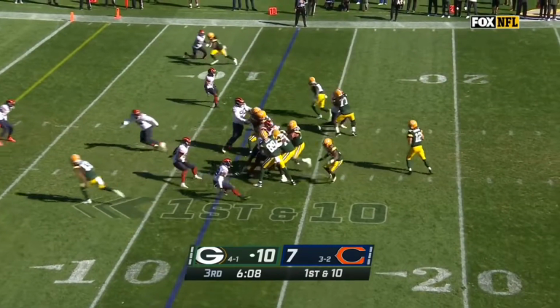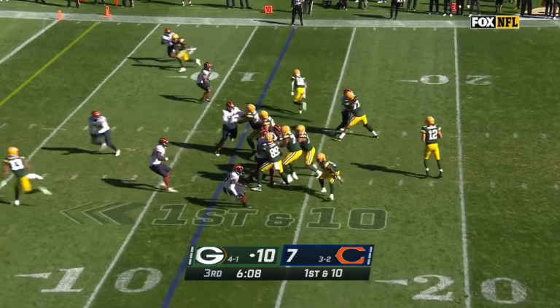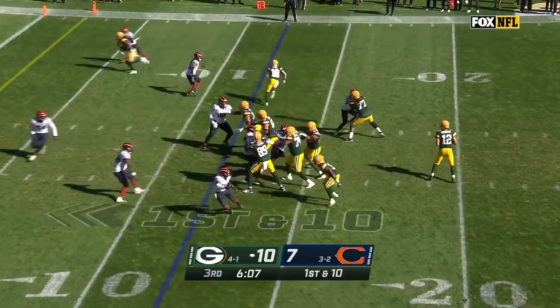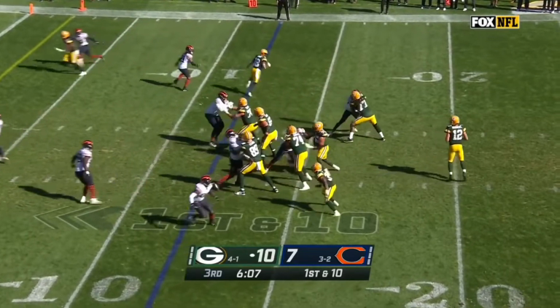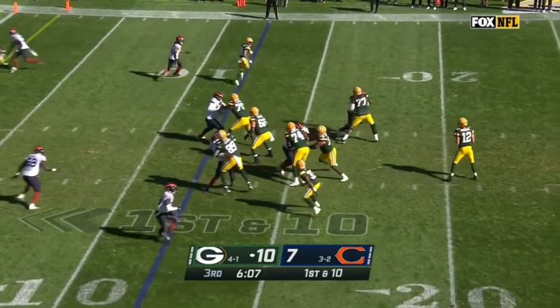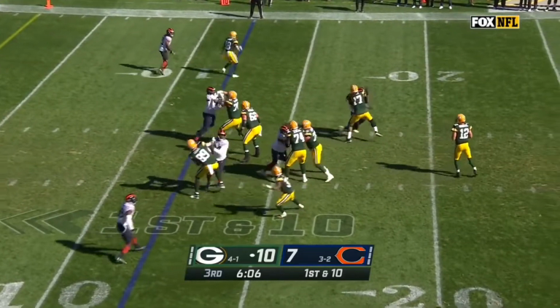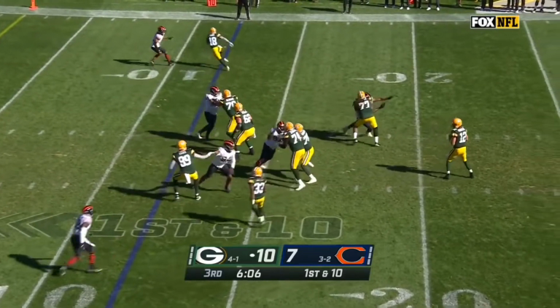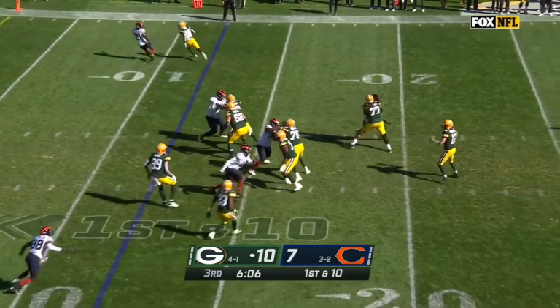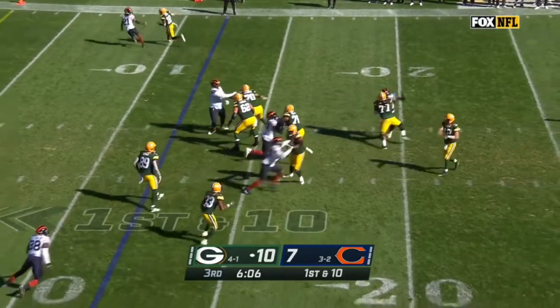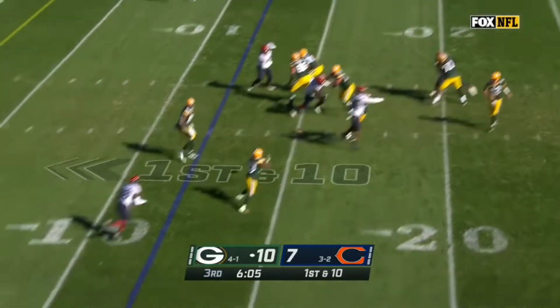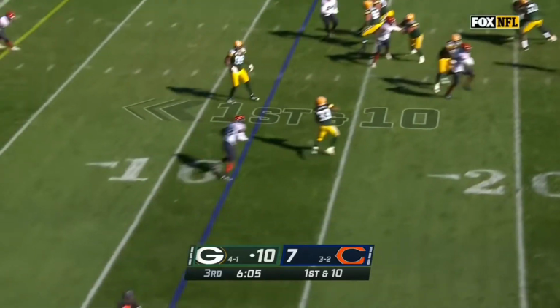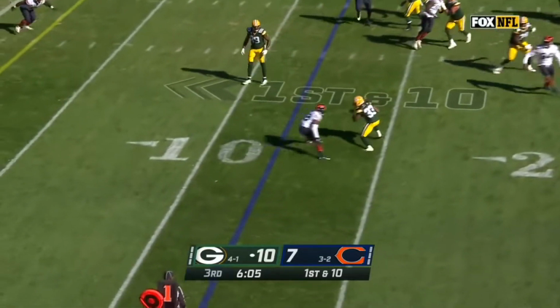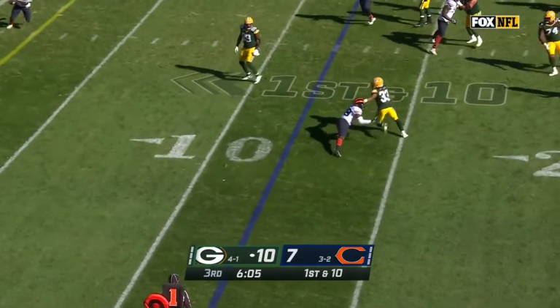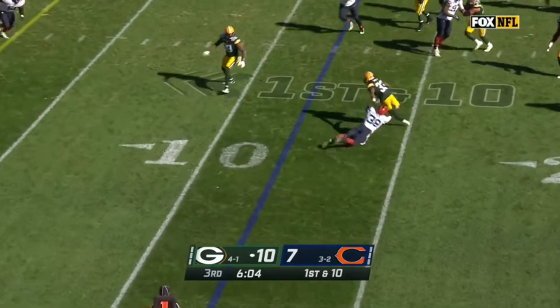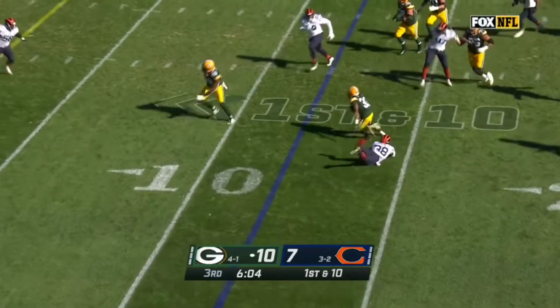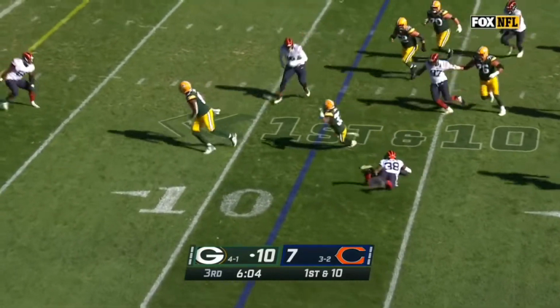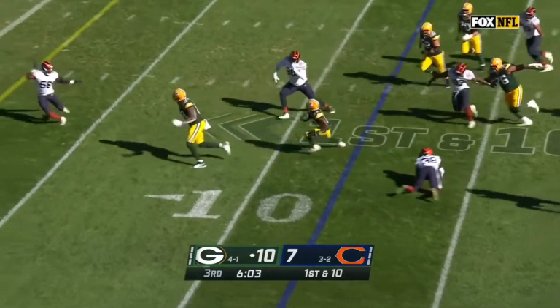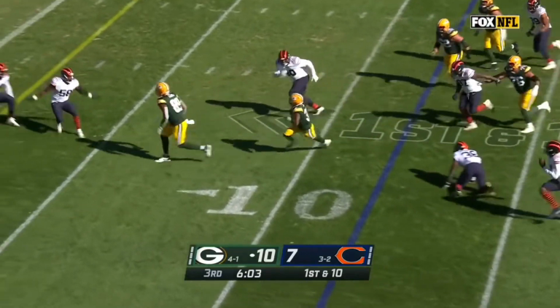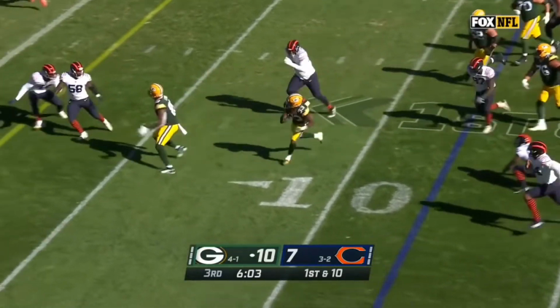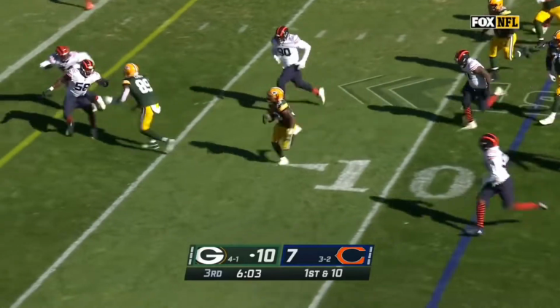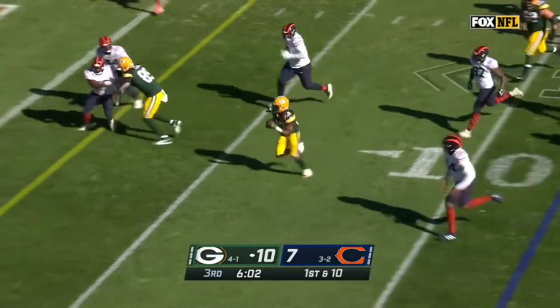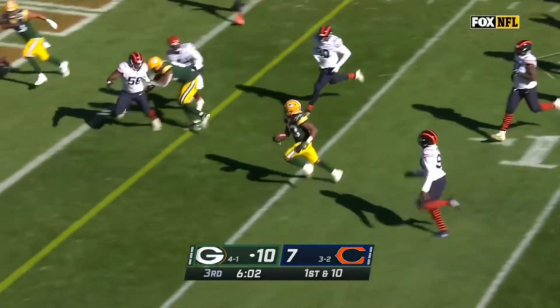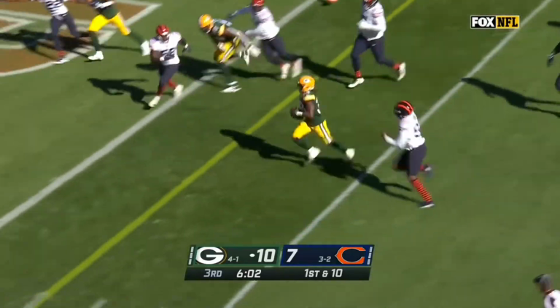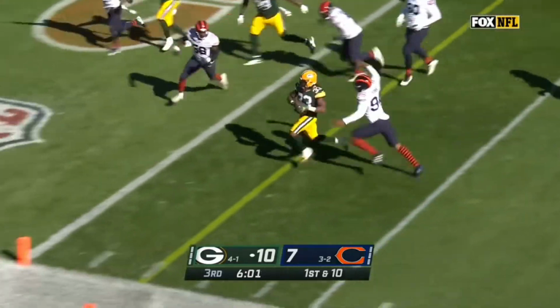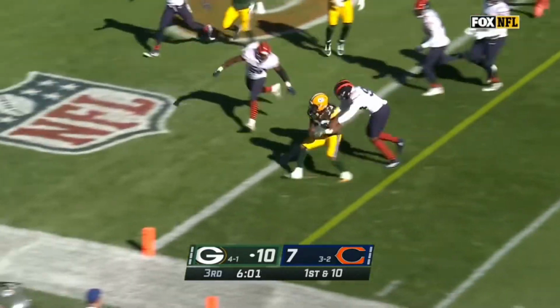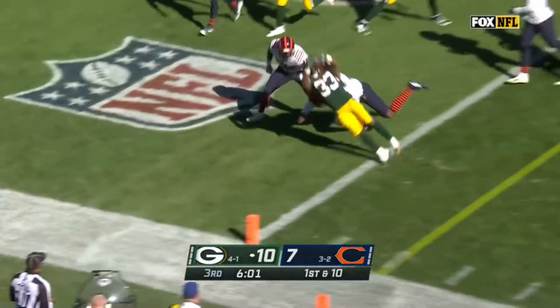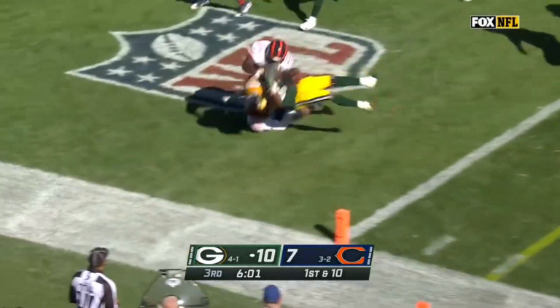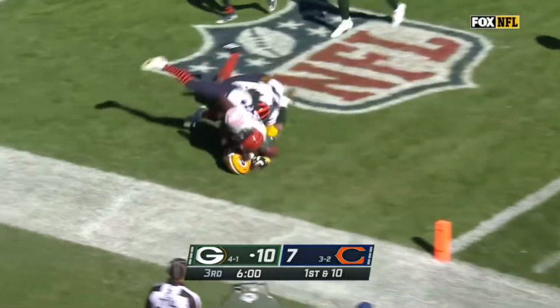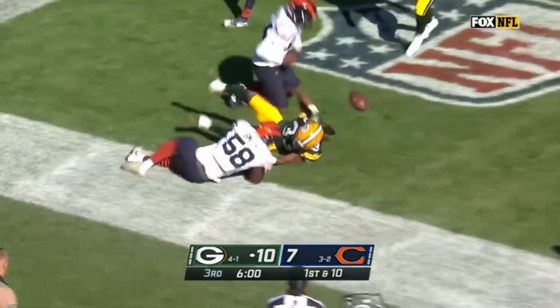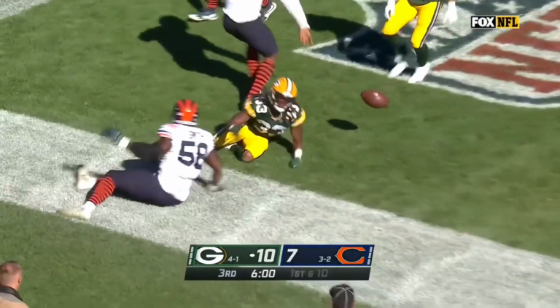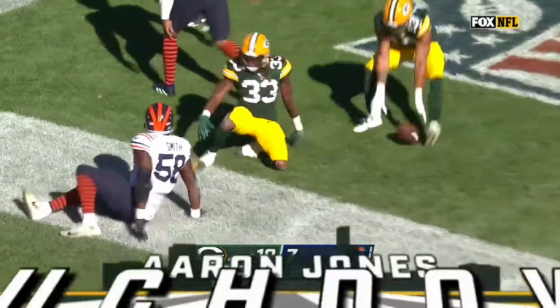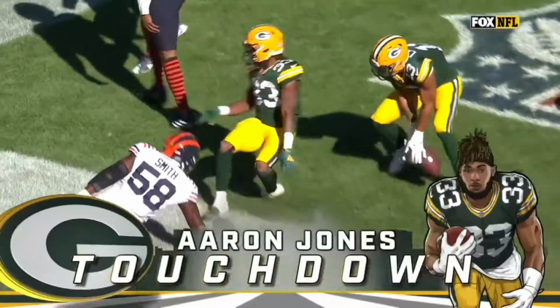Play action again. Rogers given all day. Underneath again — Jones. A stiff arm to get free. Aaron Jones into the end zone. Touchdown.